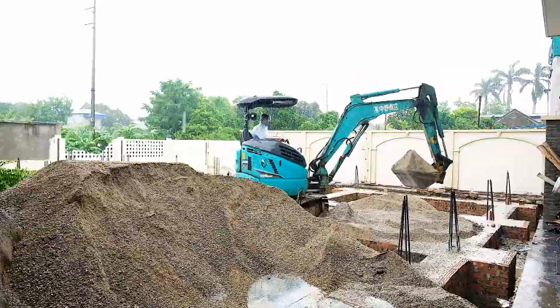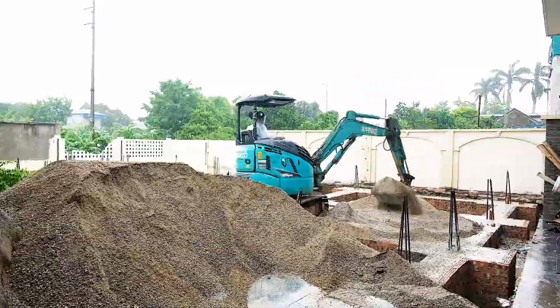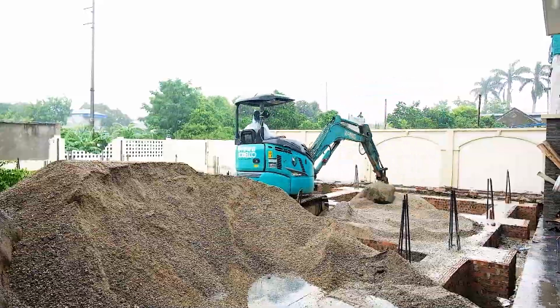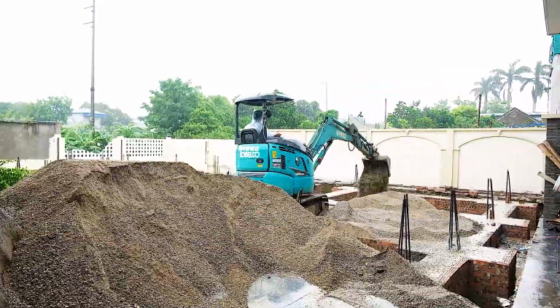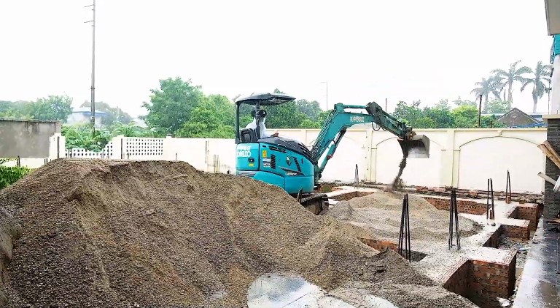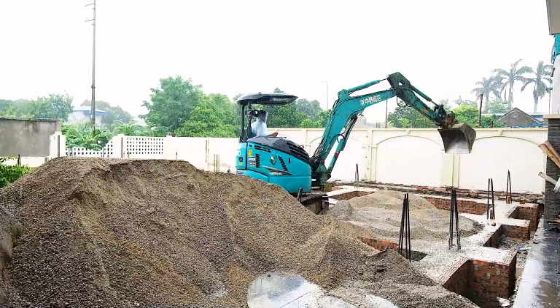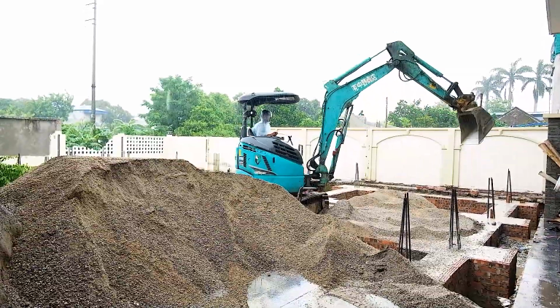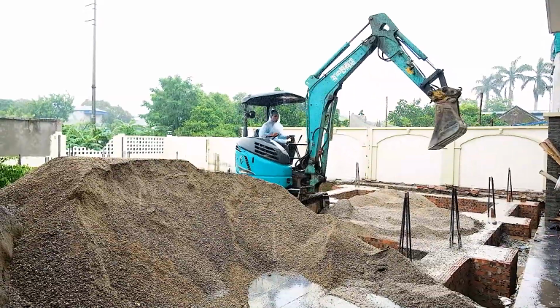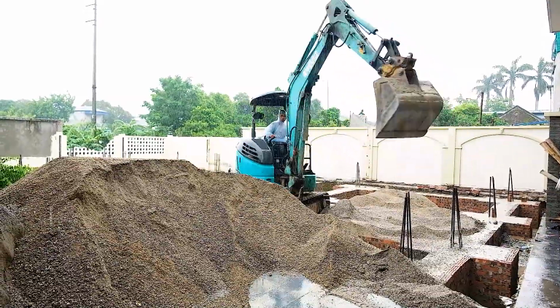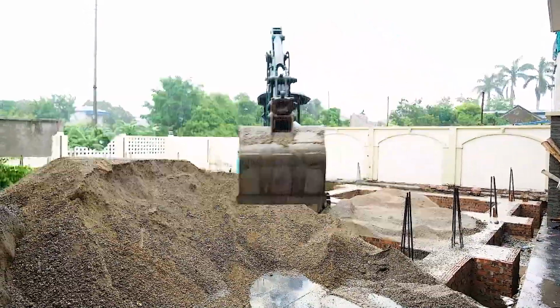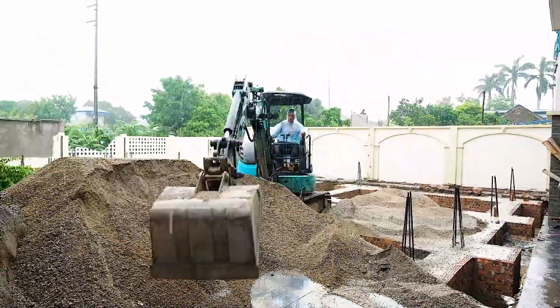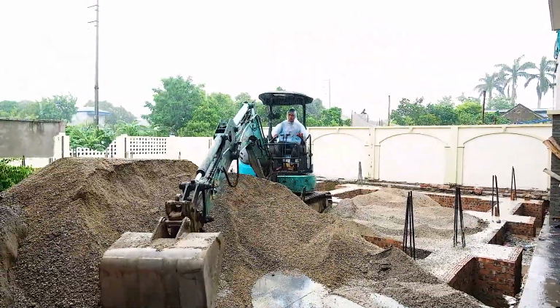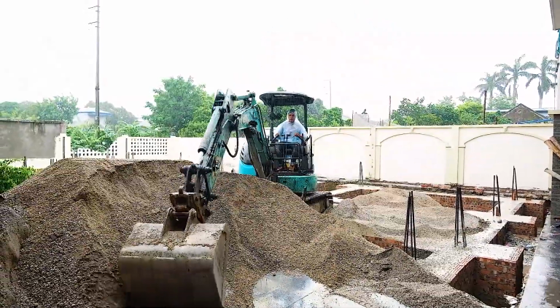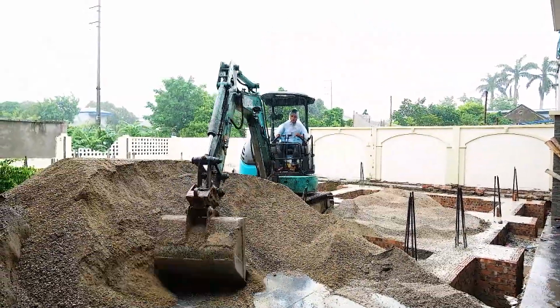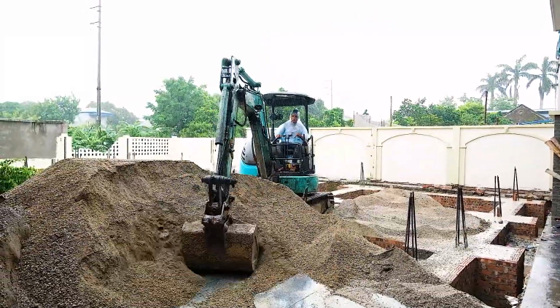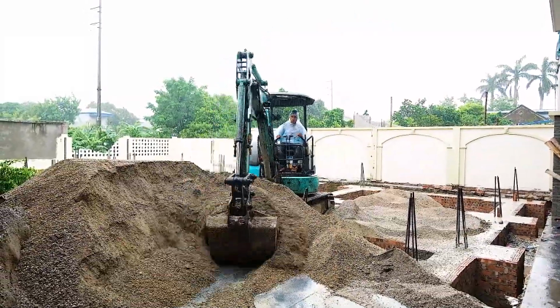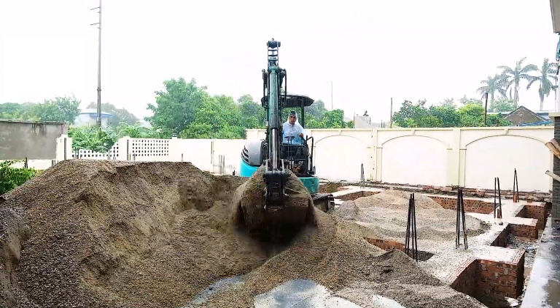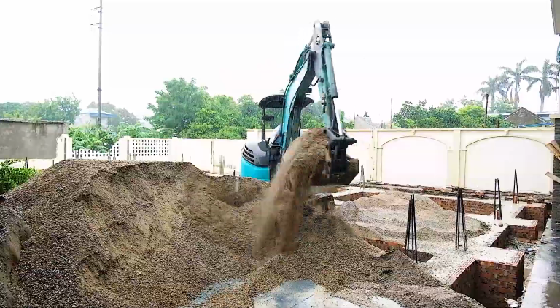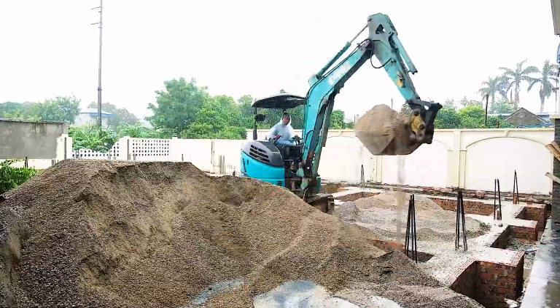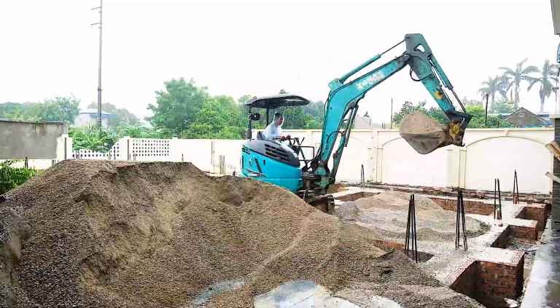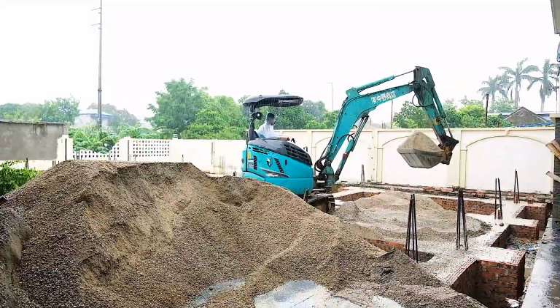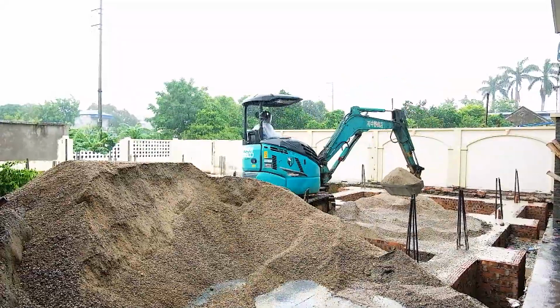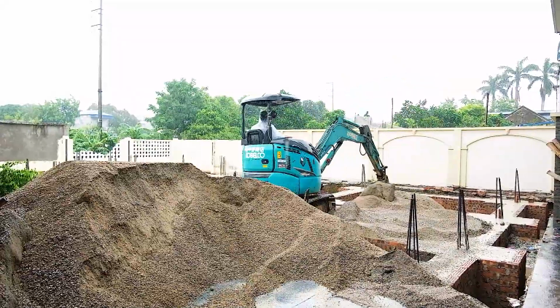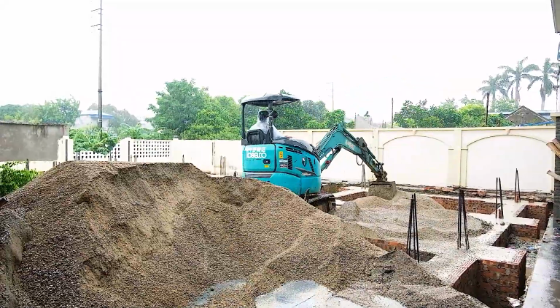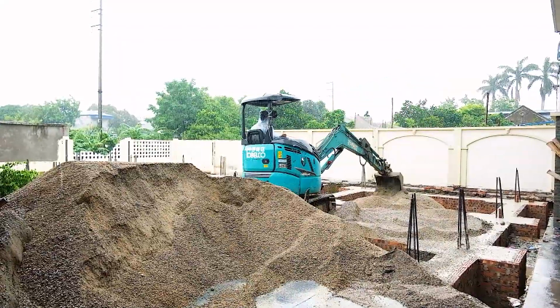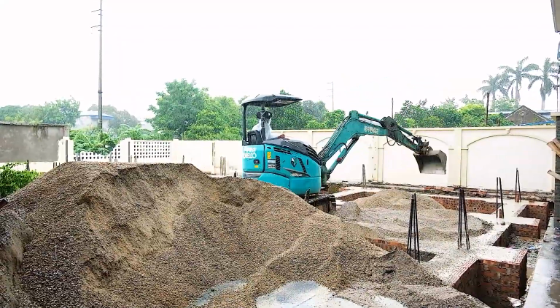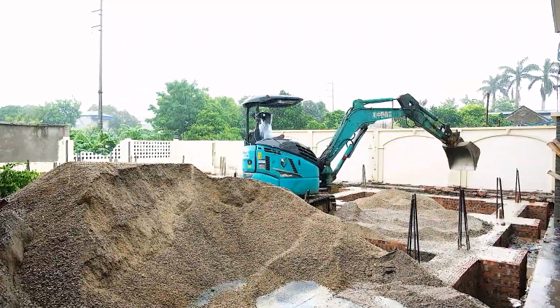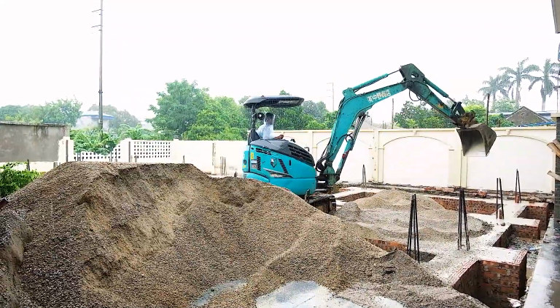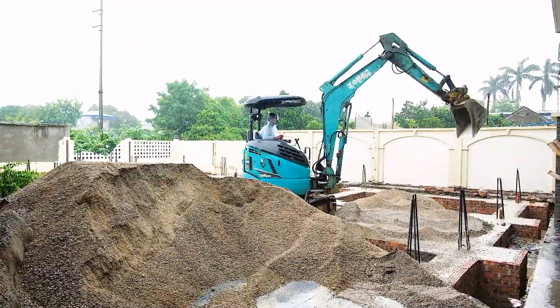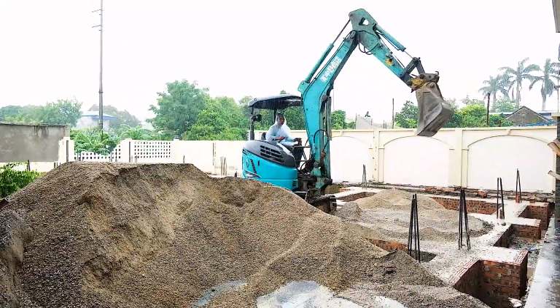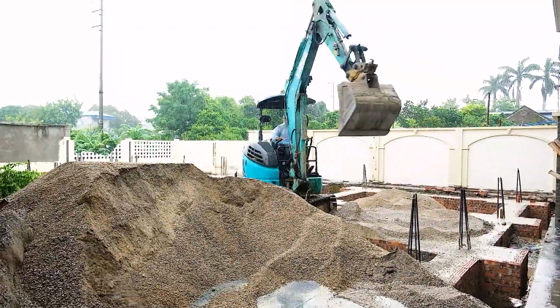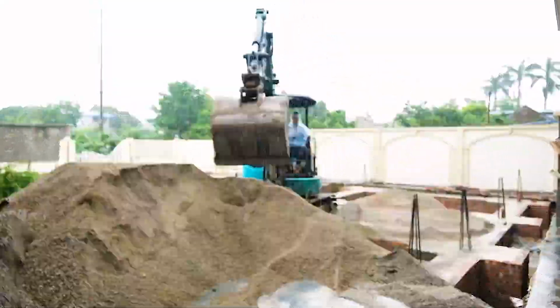Watch this! The excavator's dropping scoops of sand into square-footing pits. These are where the reinforced concrete pads will go. They support the building's entire weight.